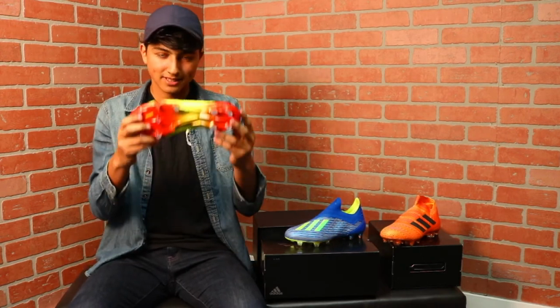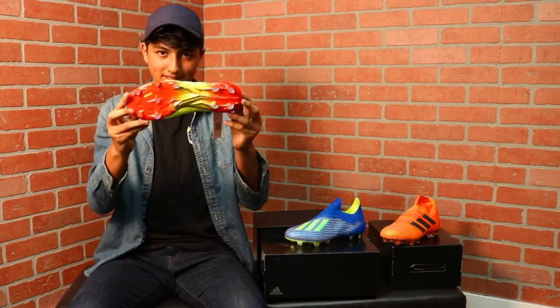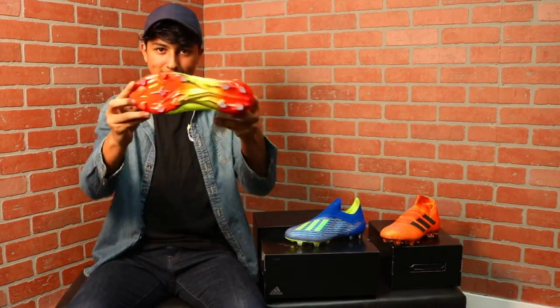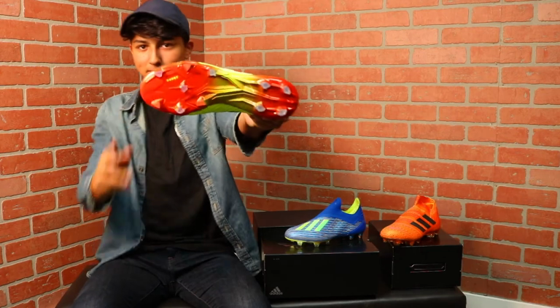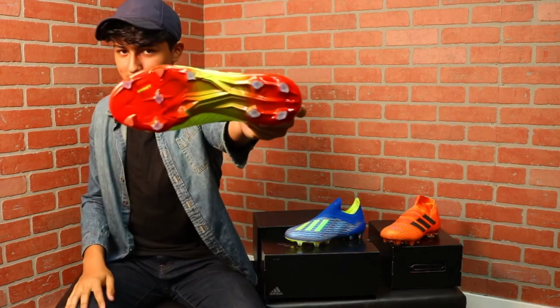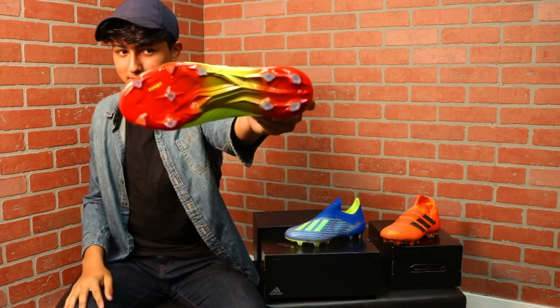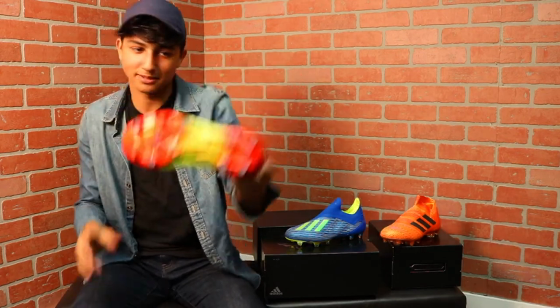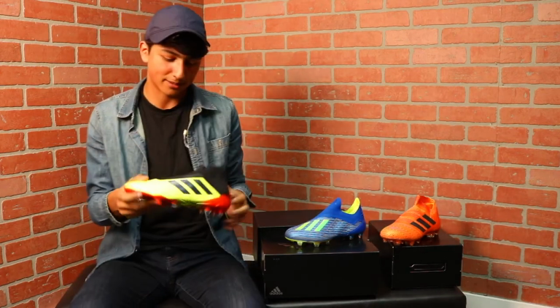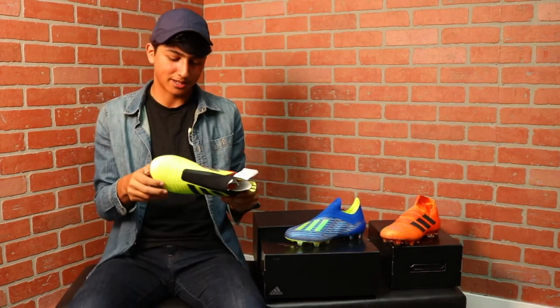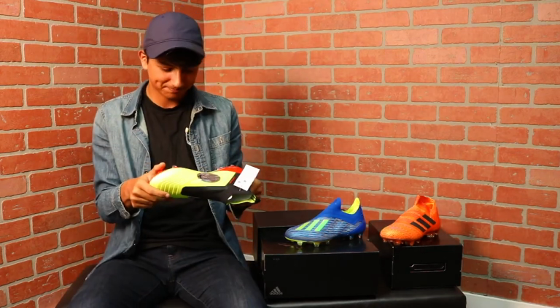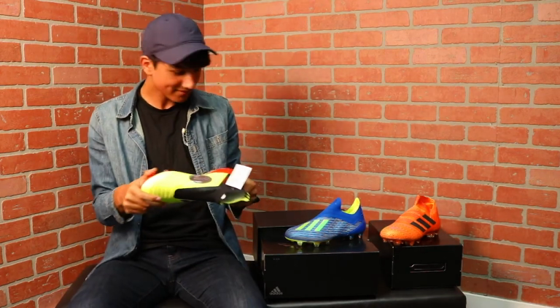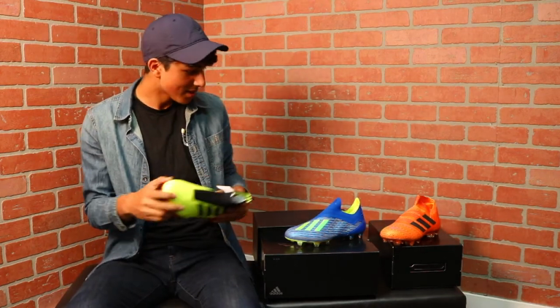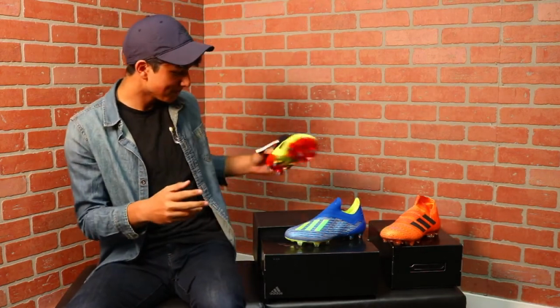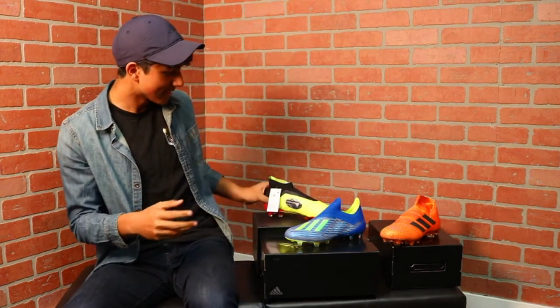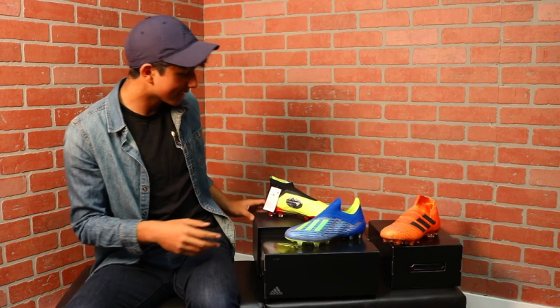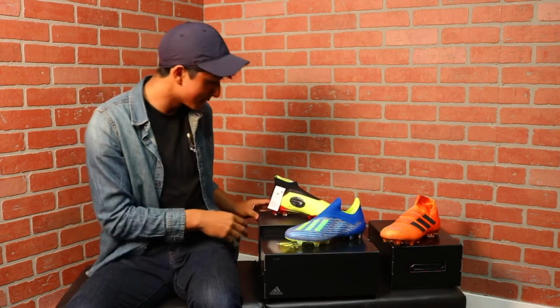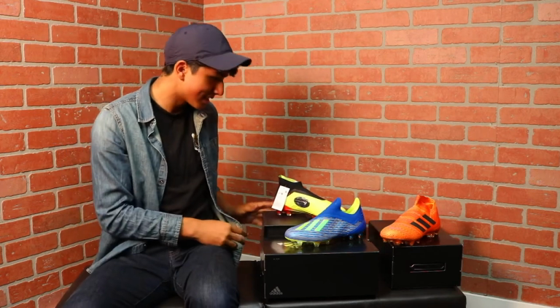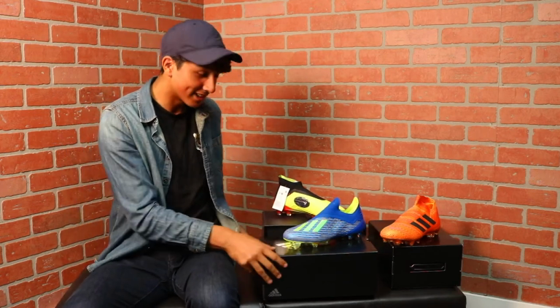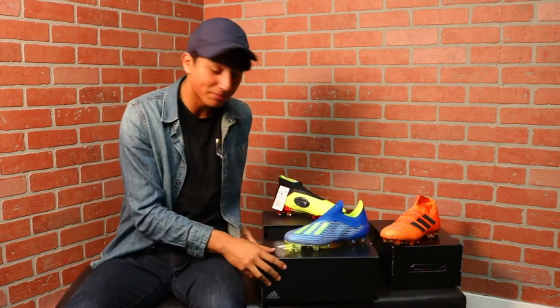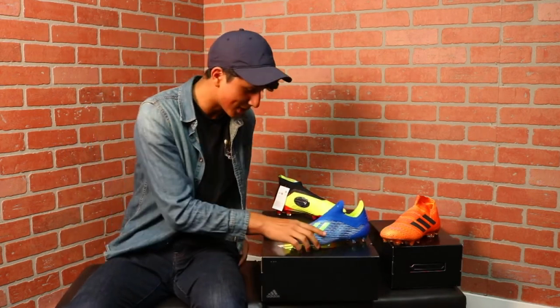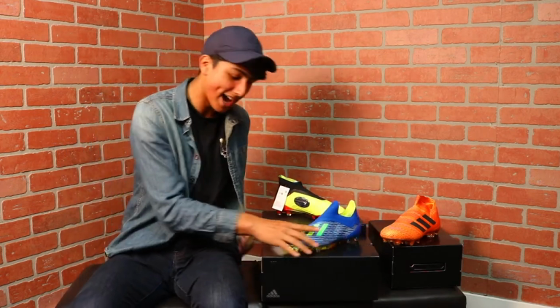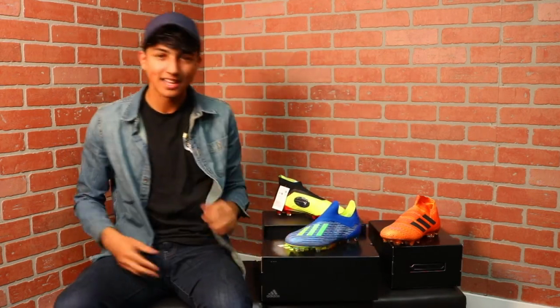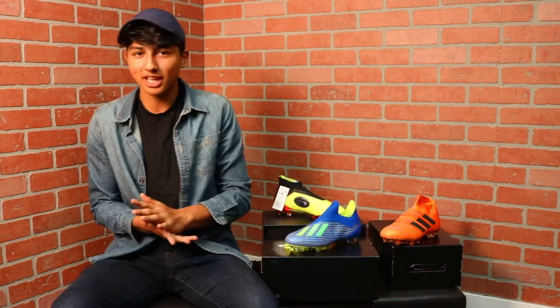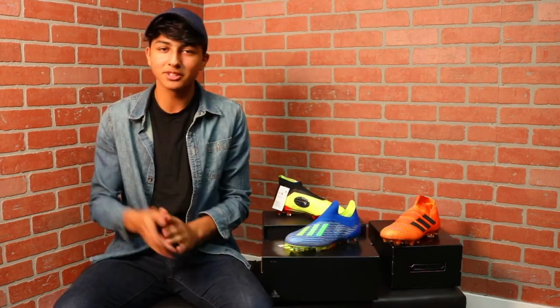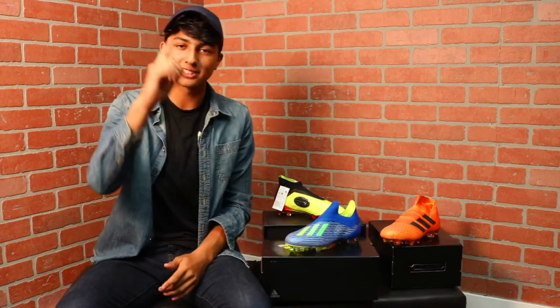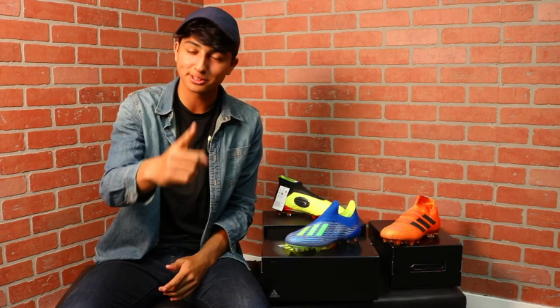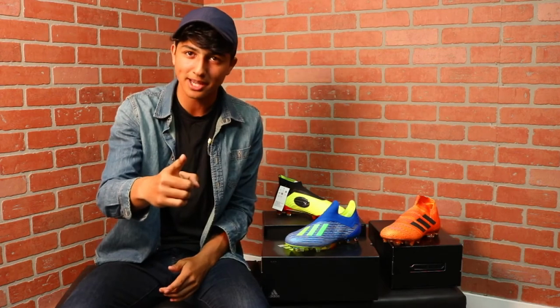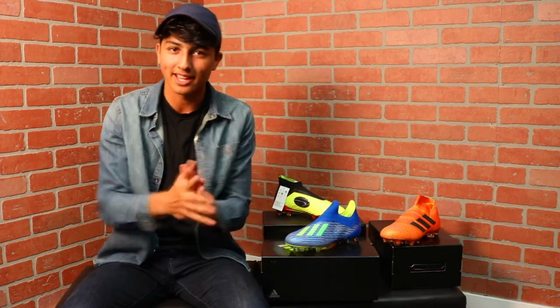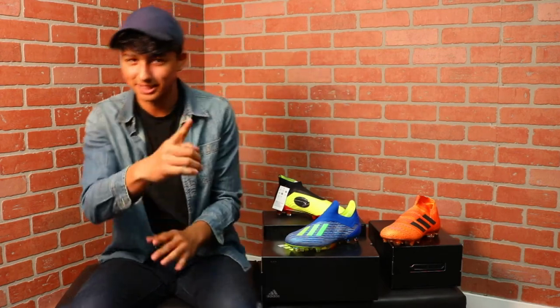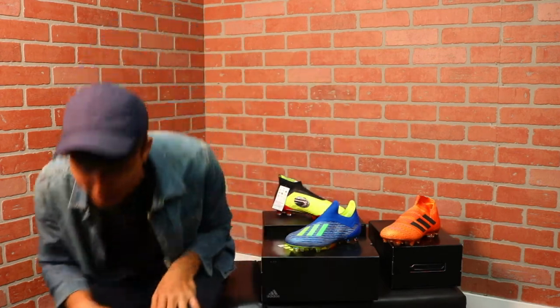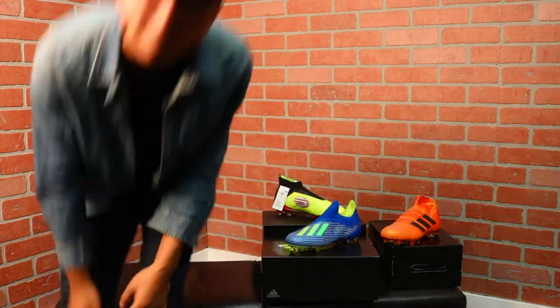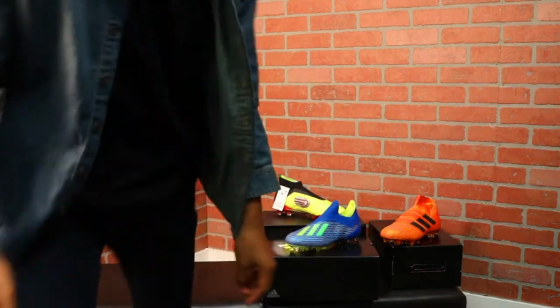Look at that. Wow. Well, that concludes the Adidas World Cup pack. Hope you guys enjoy. Don't forget to like and subscribe, and see you next time.